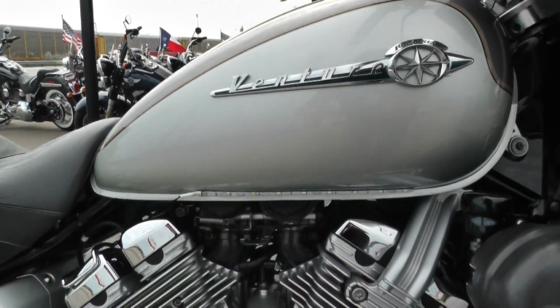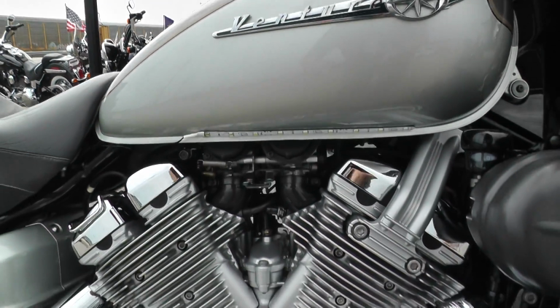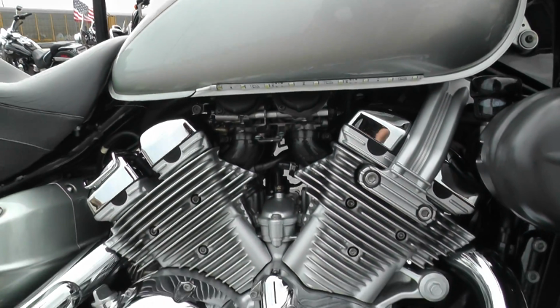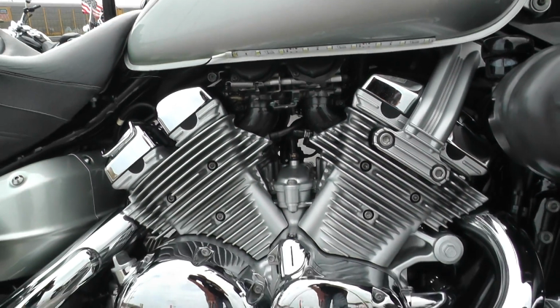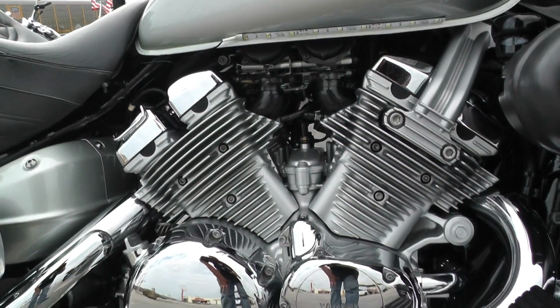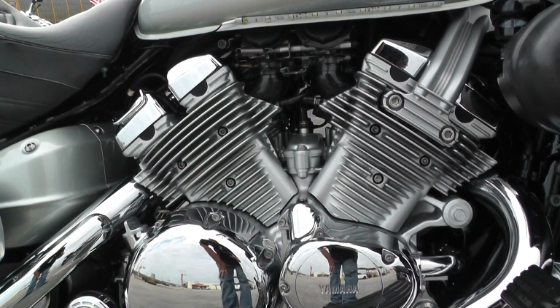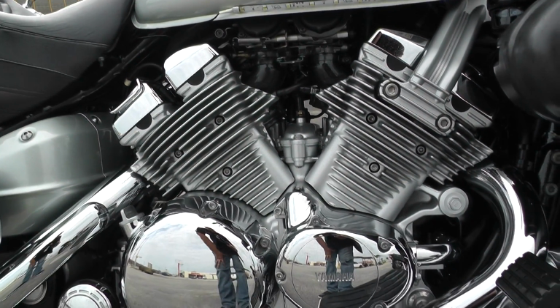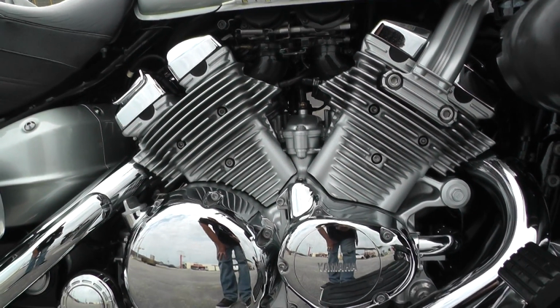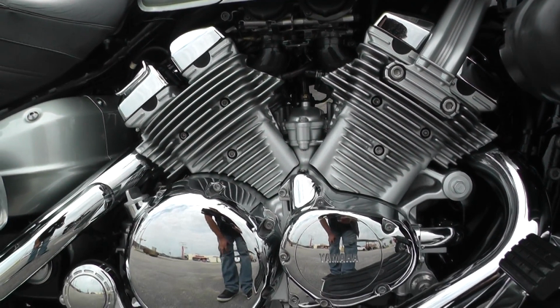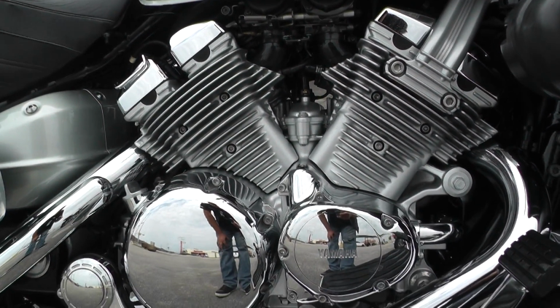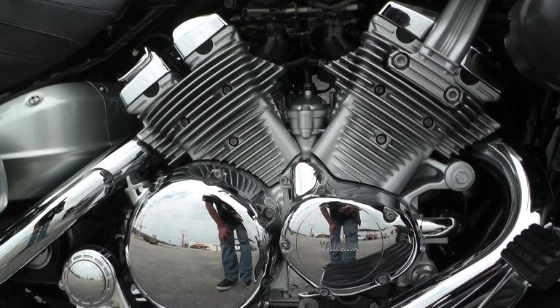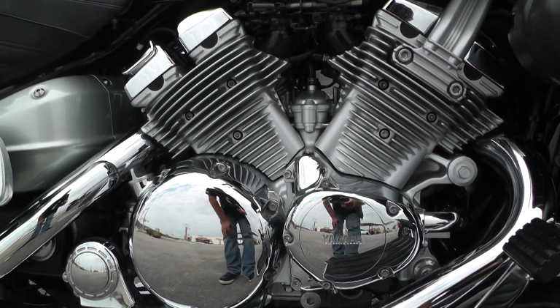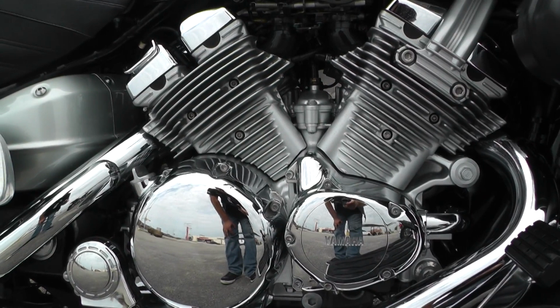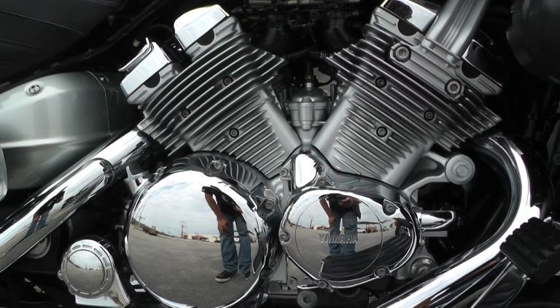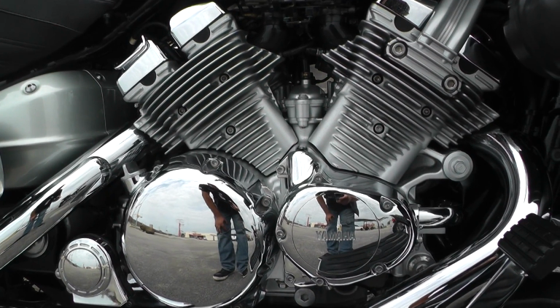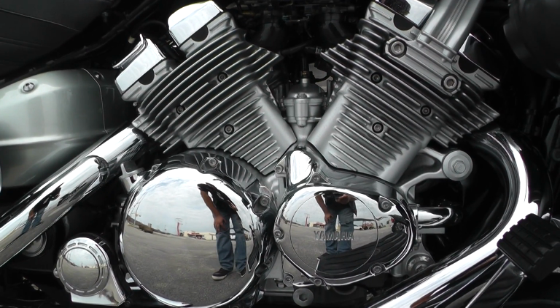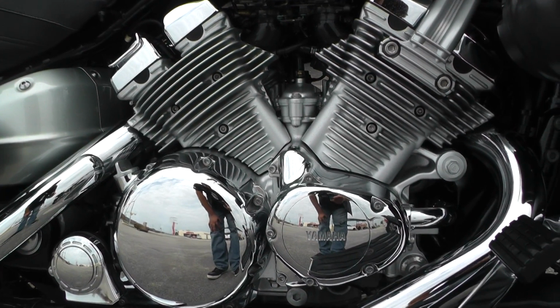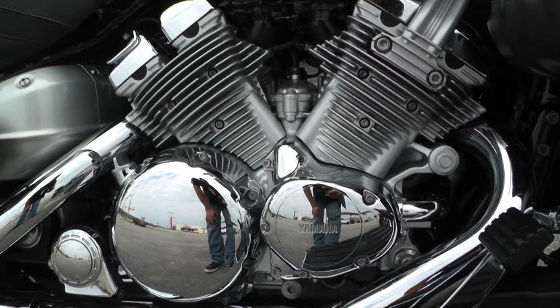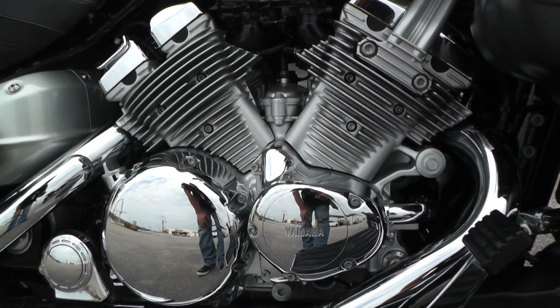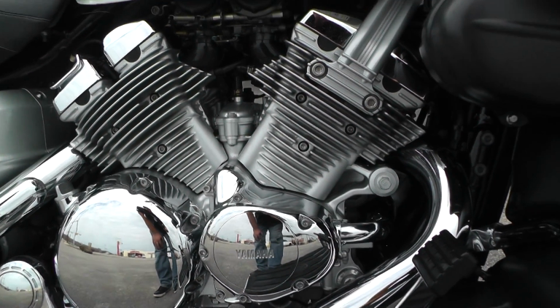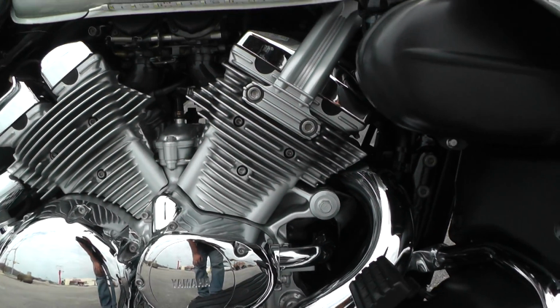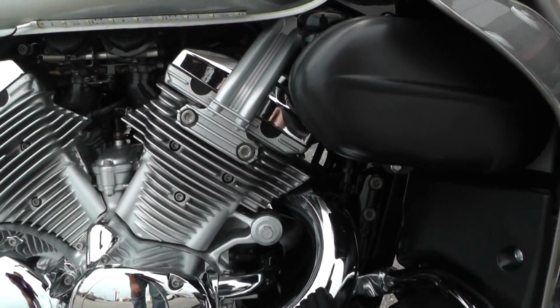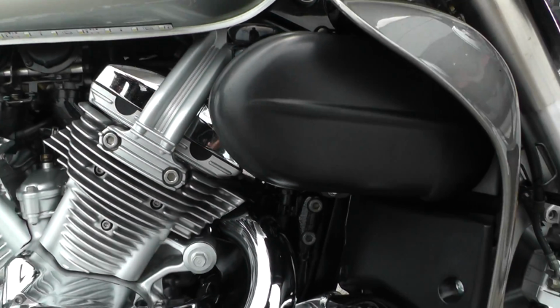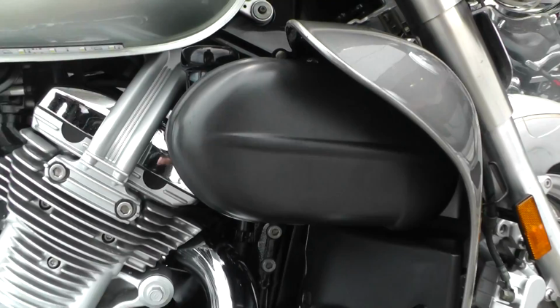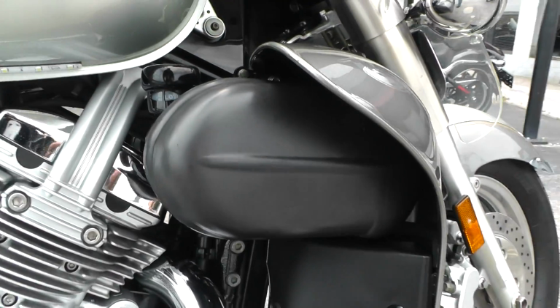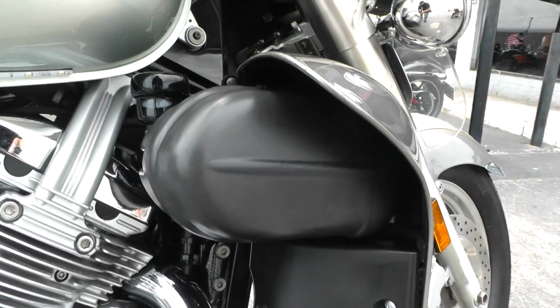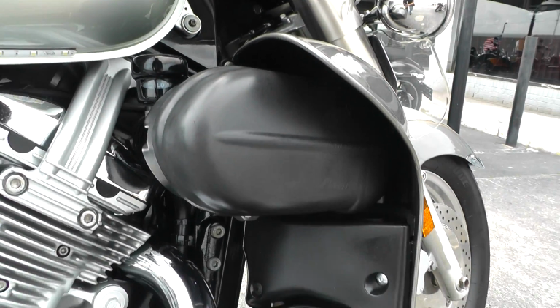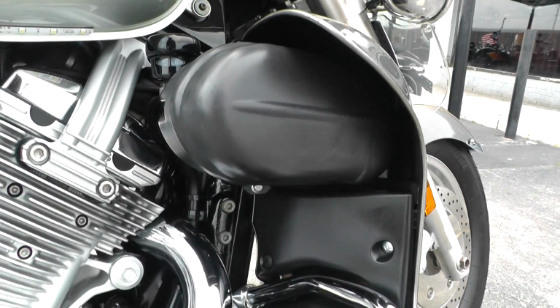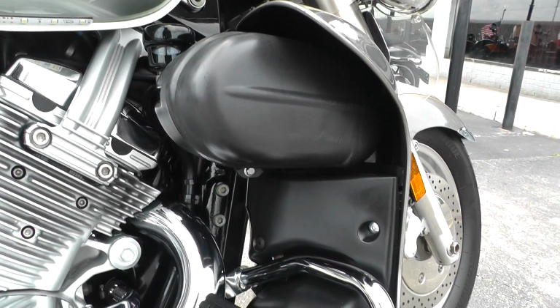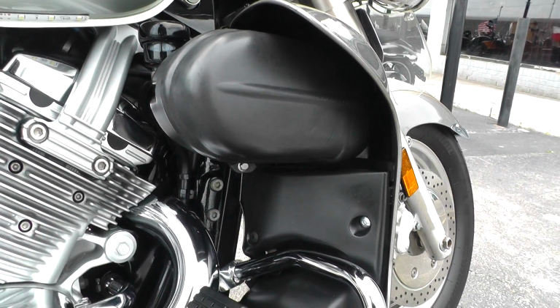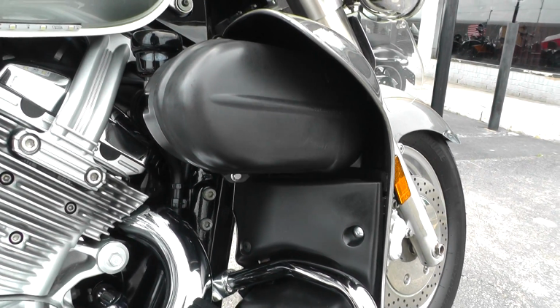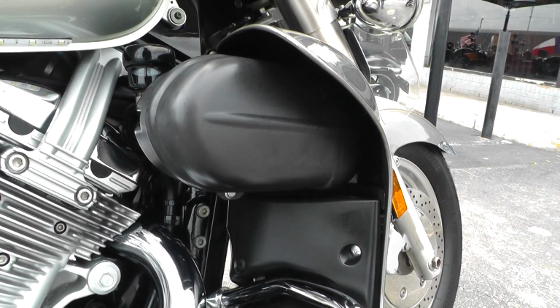This one's got a 1300cc V4 motor. It is carbureted, and it's got a five-speed transmission, liquid cooled. It's a good touring bike.